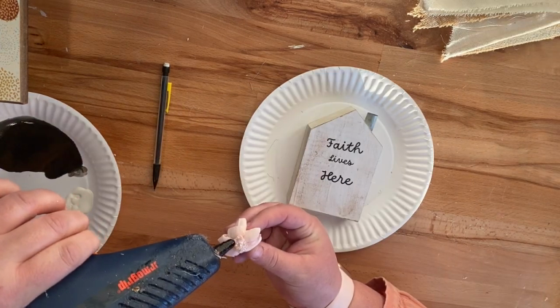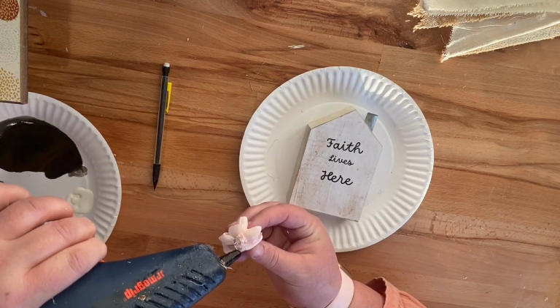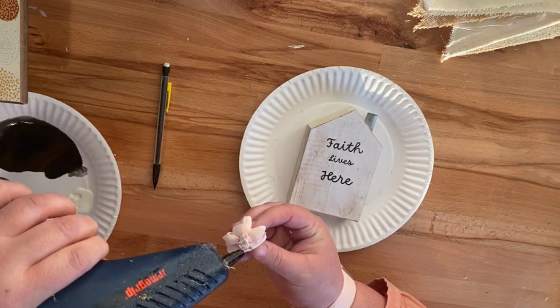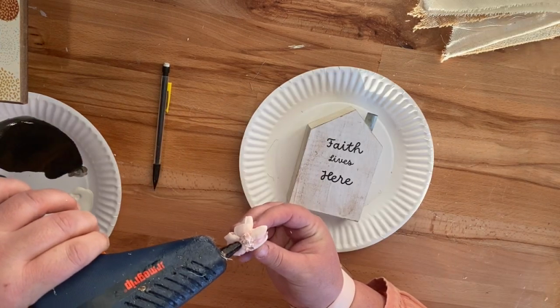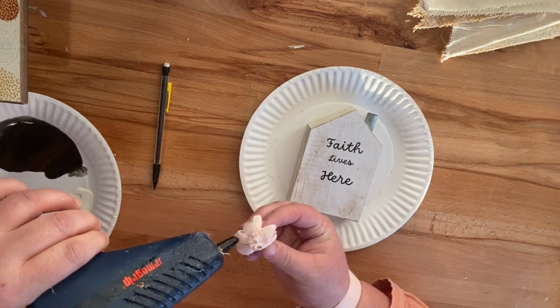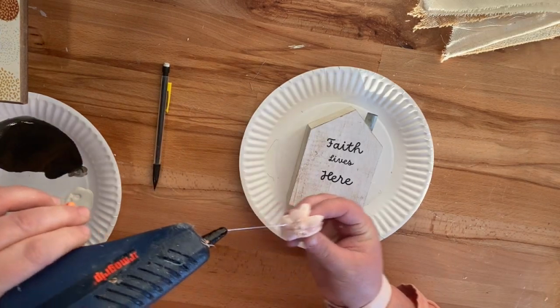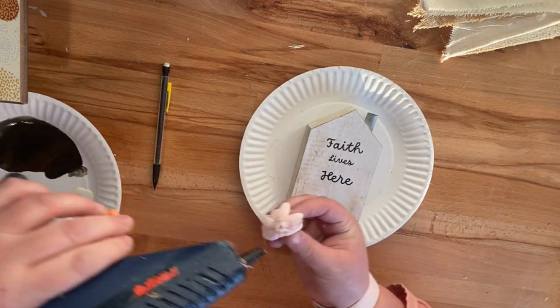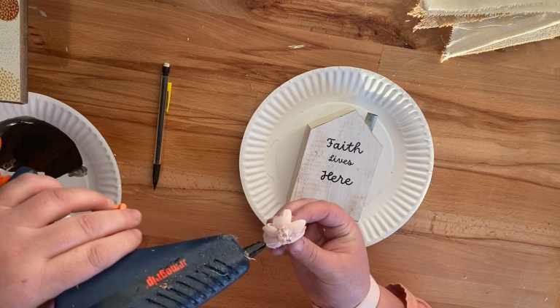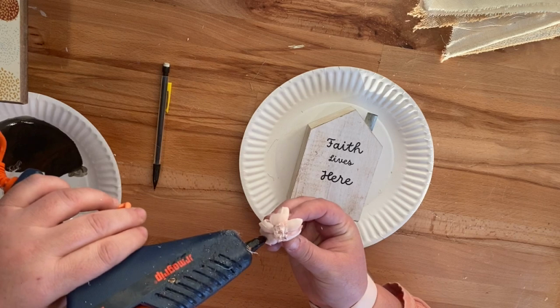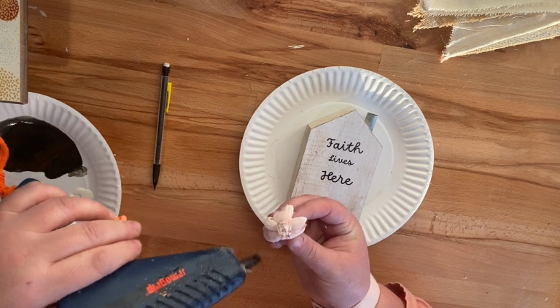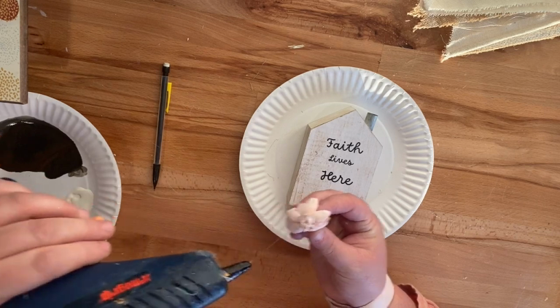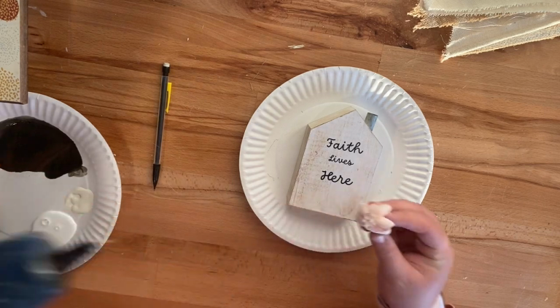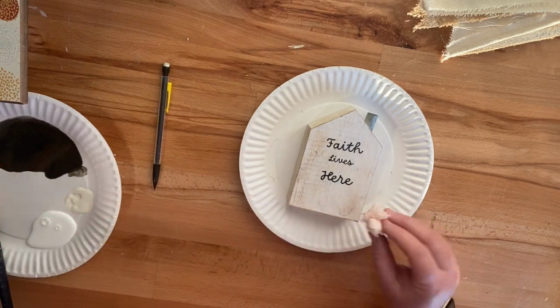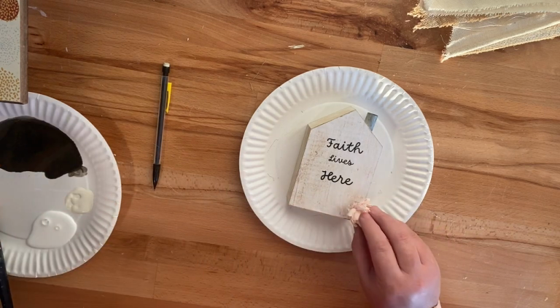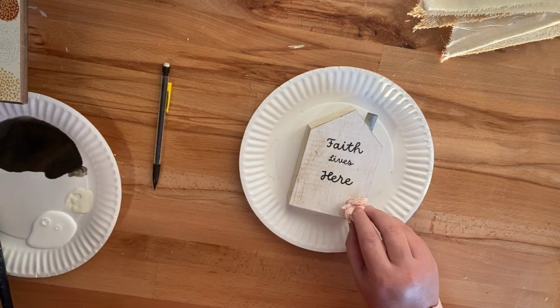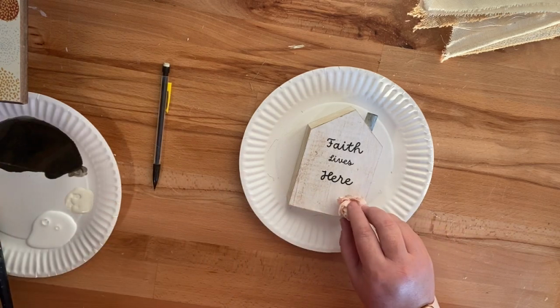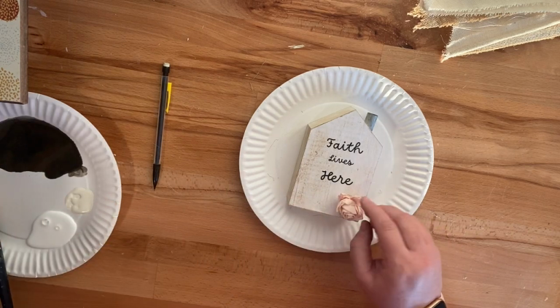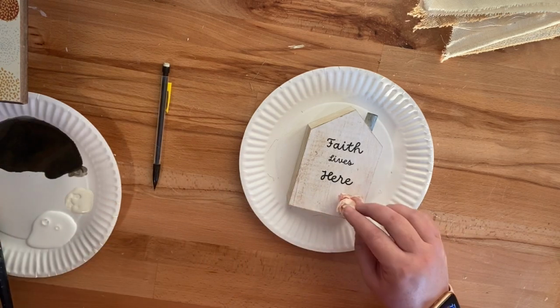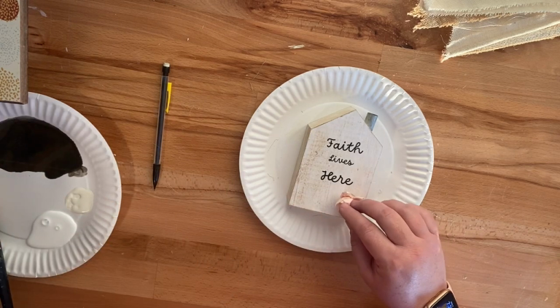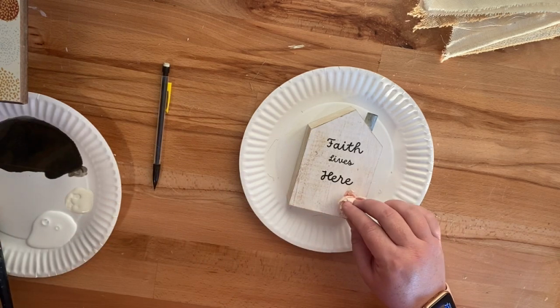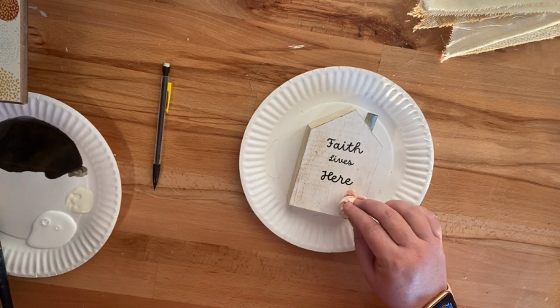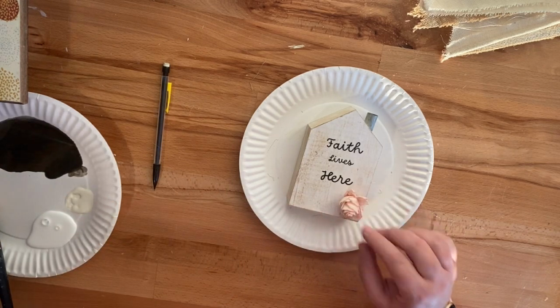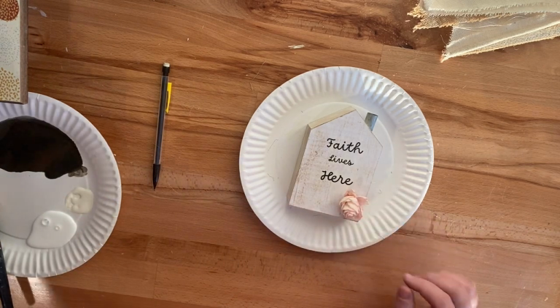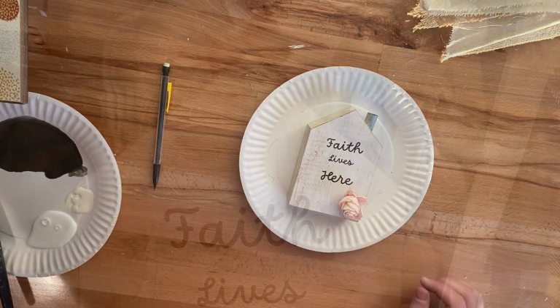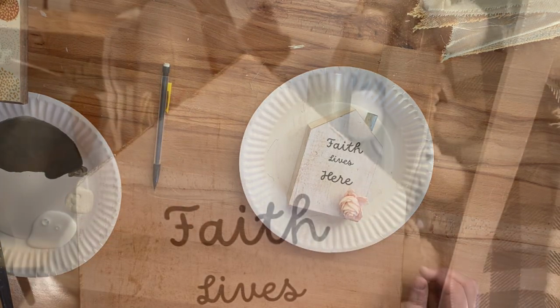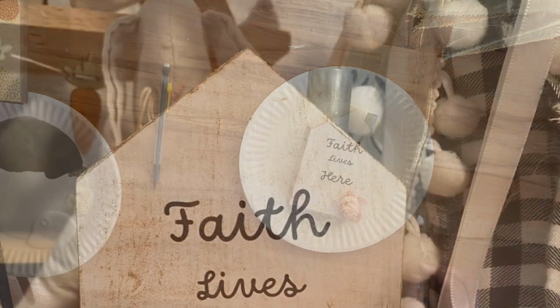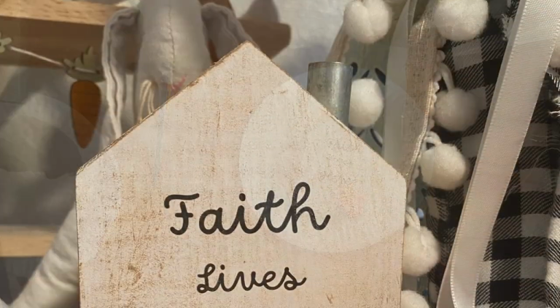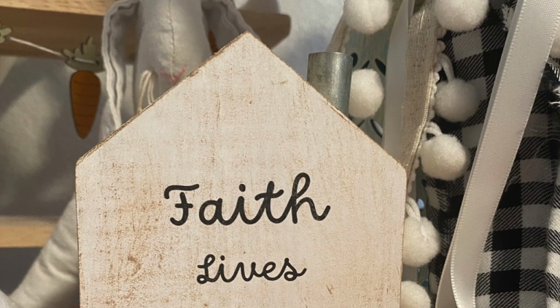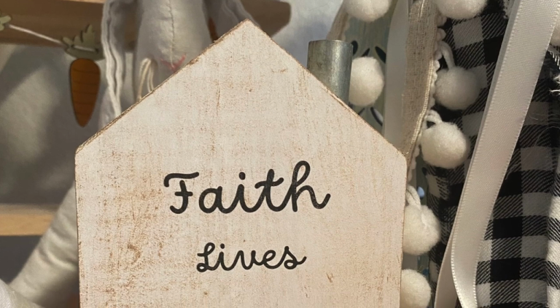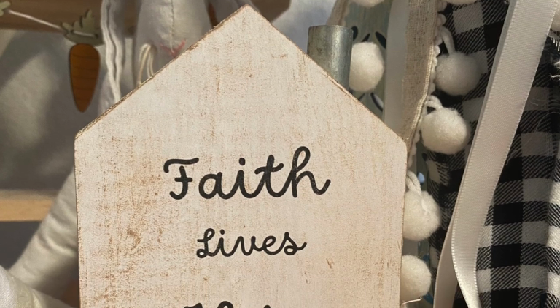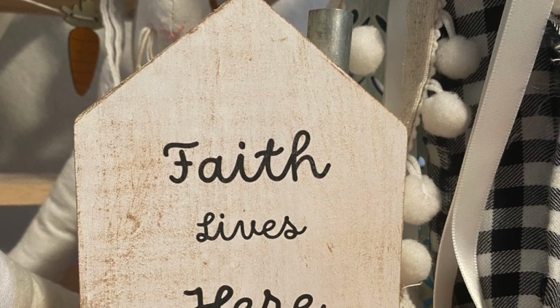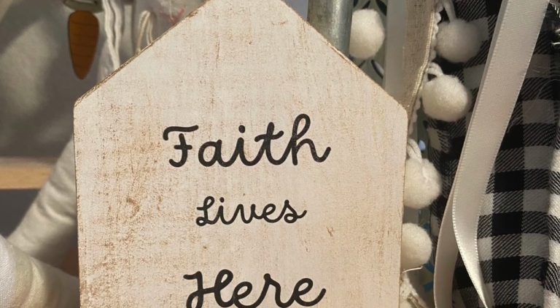All I'm going to do to finish this project off is add another solo wood flower down in the corner. And then here it is styled in some decor.